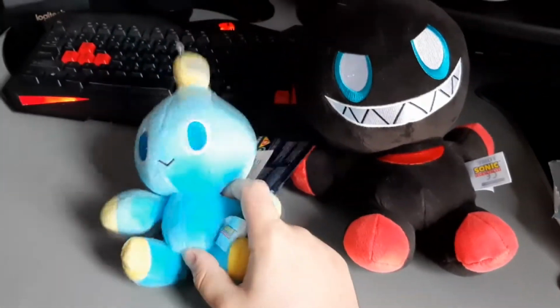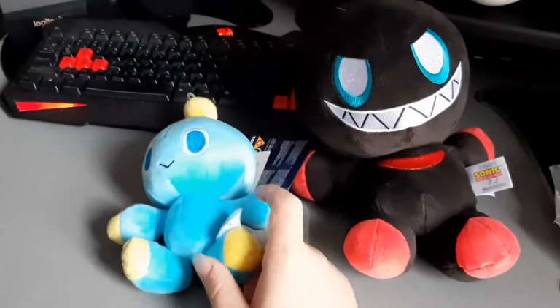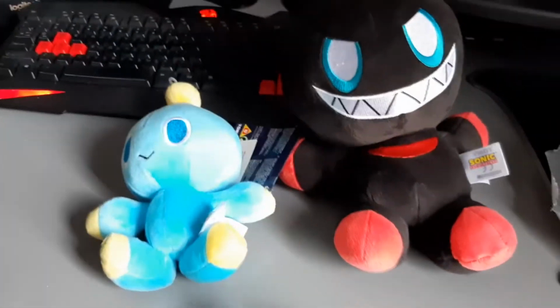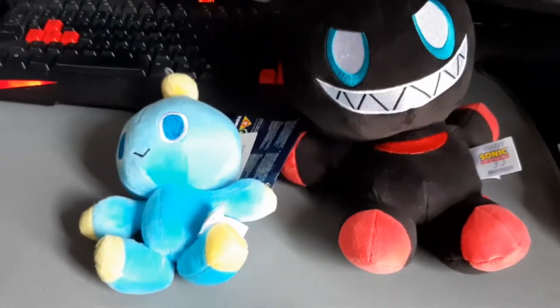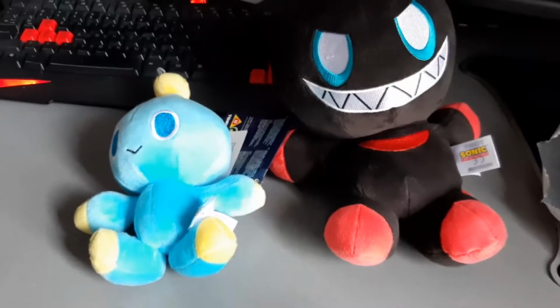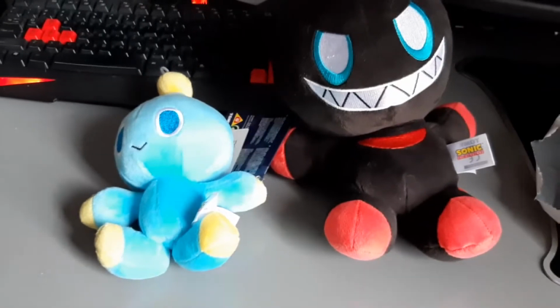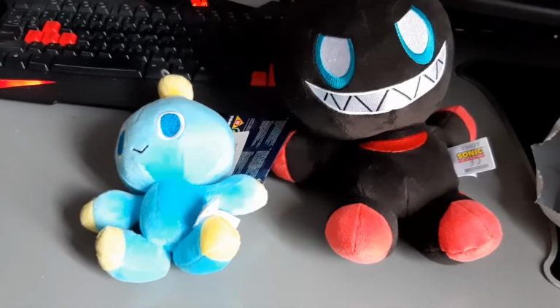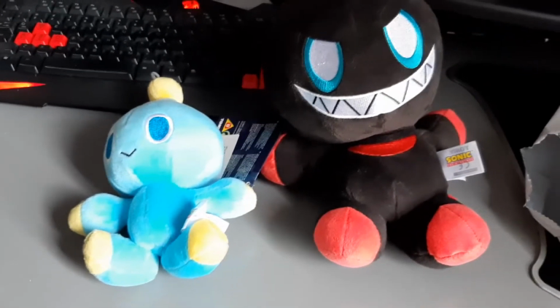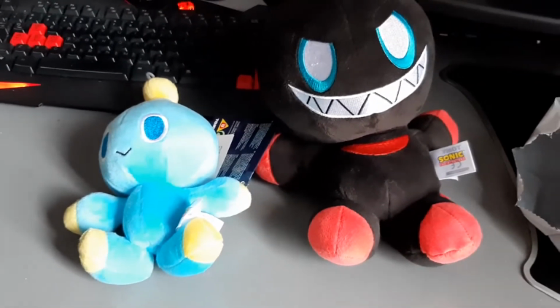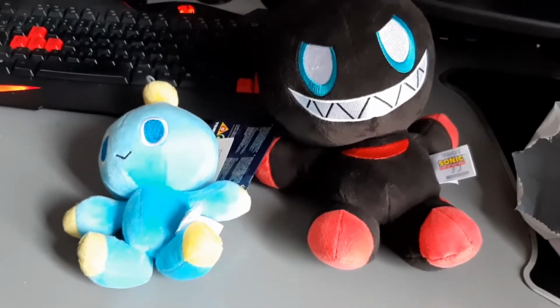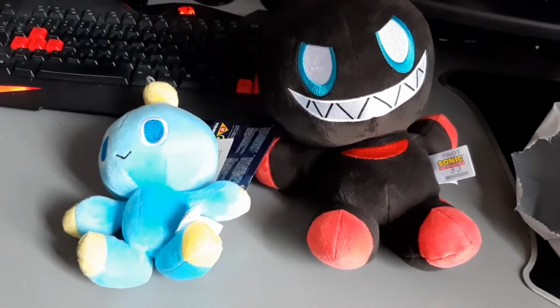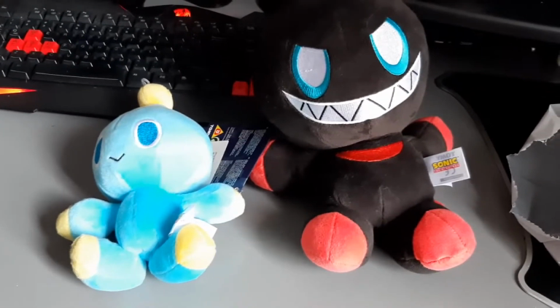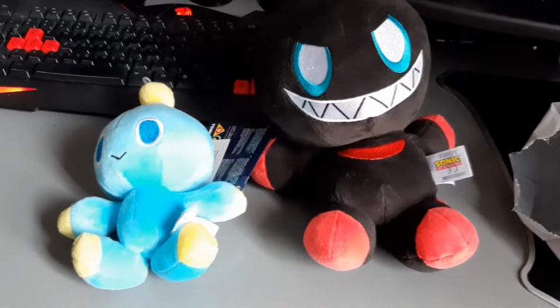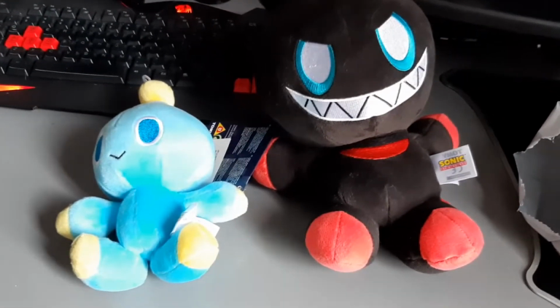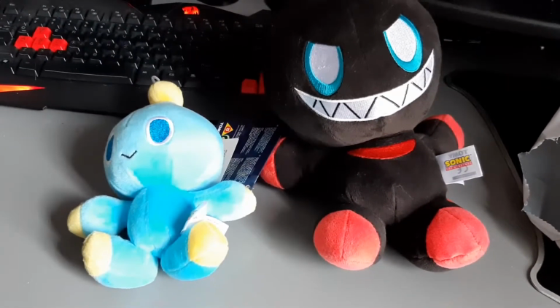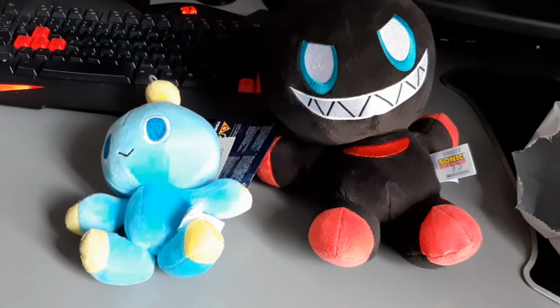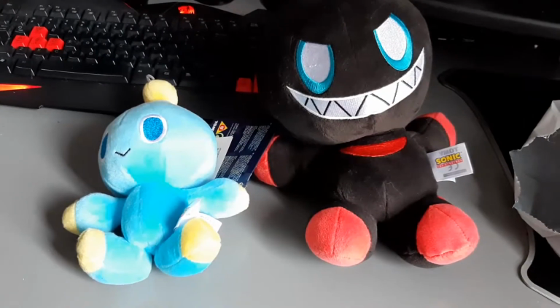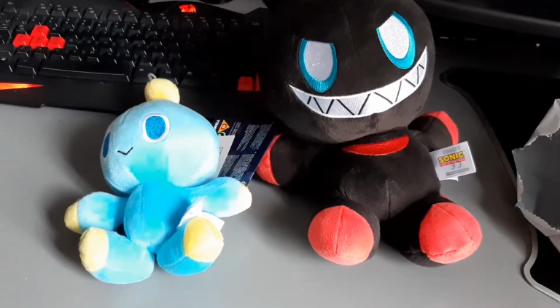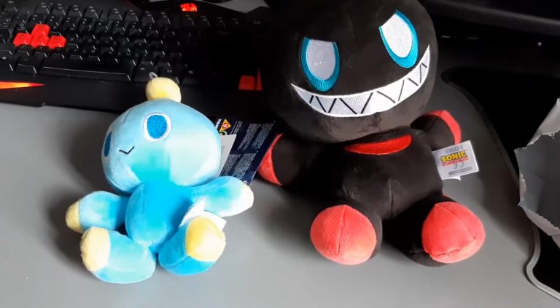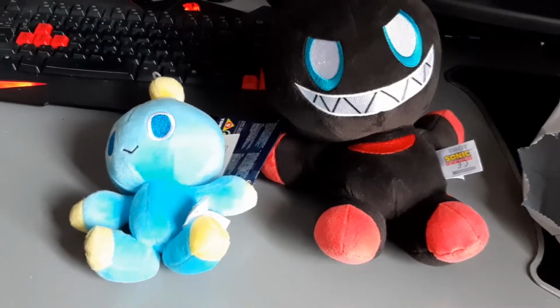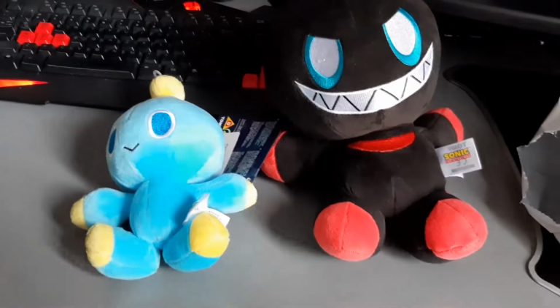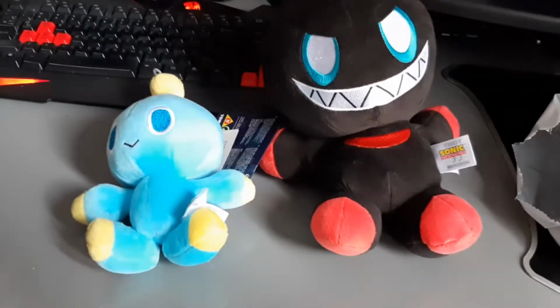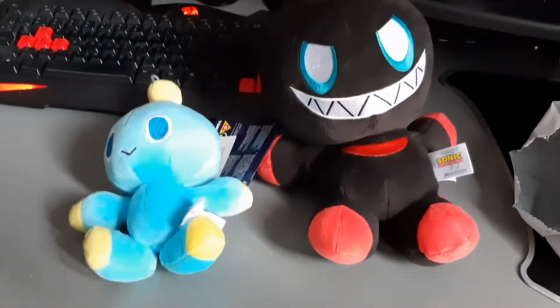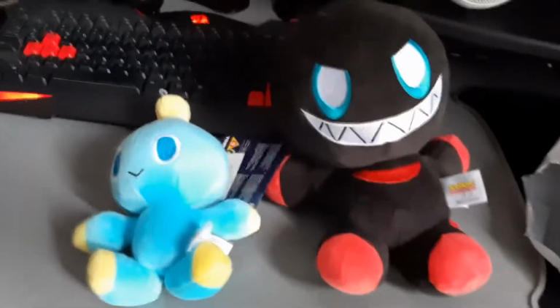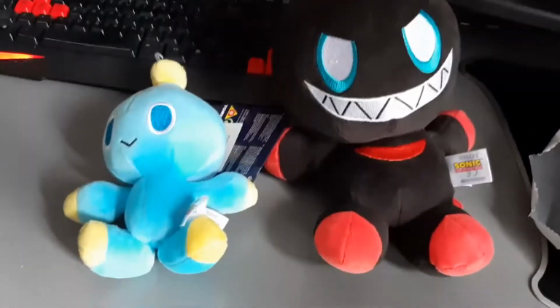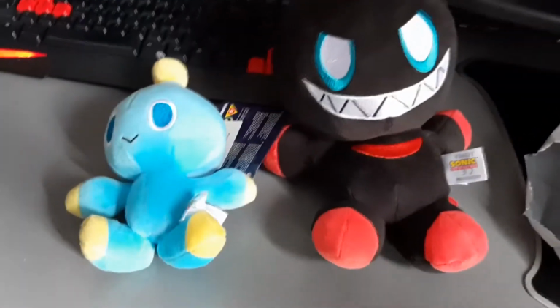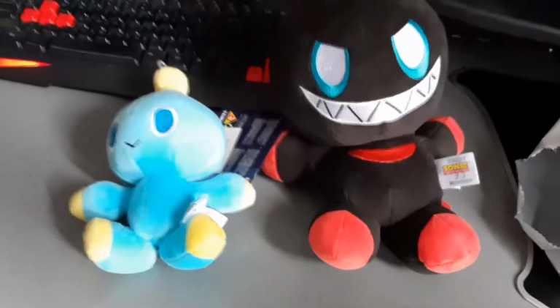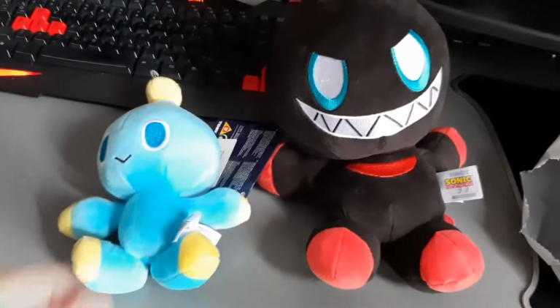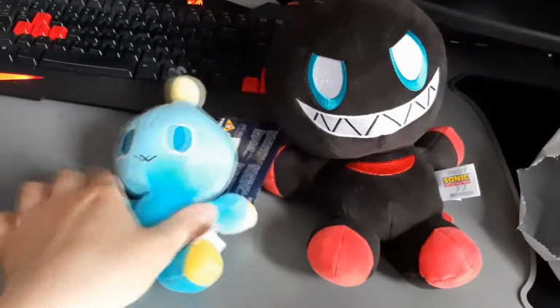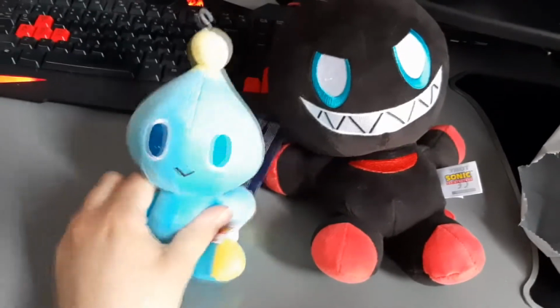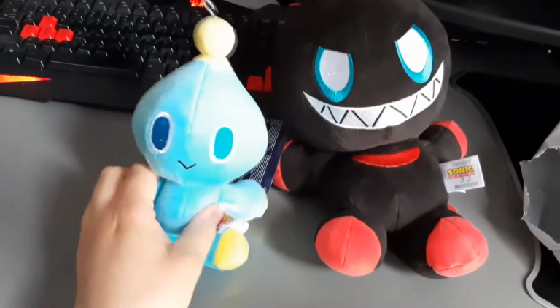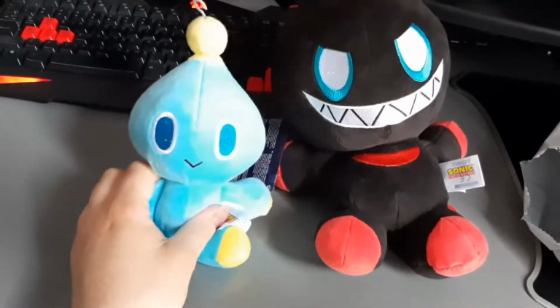I'm also quite happy that he's just arrived. I know that some people have ordered things from America — like this was — and they've had to pay silly customs charges, so I'm quite pleased with that. He's just arrived here.